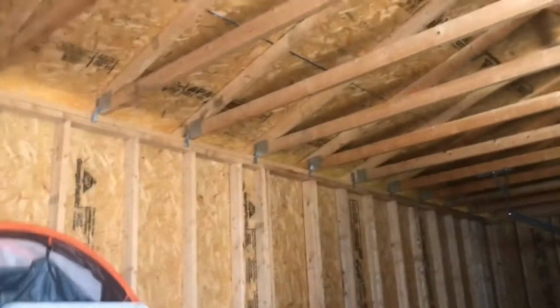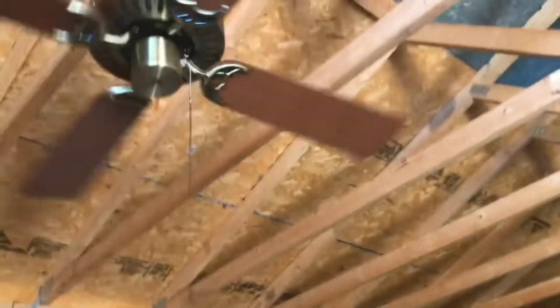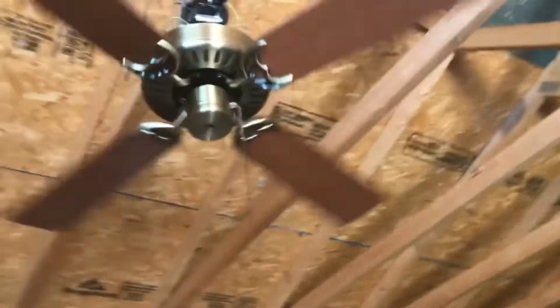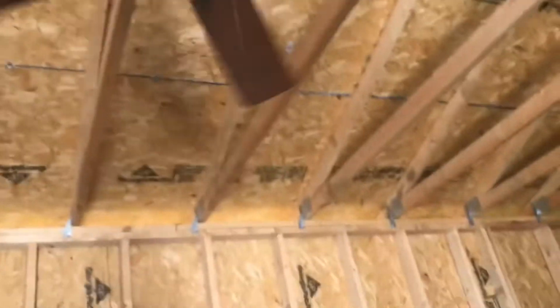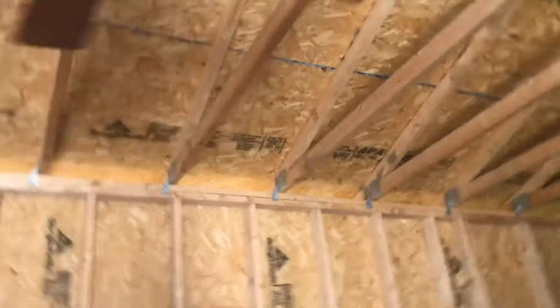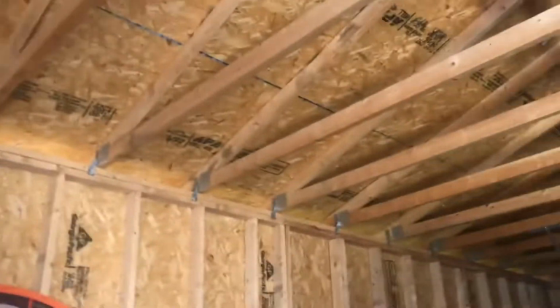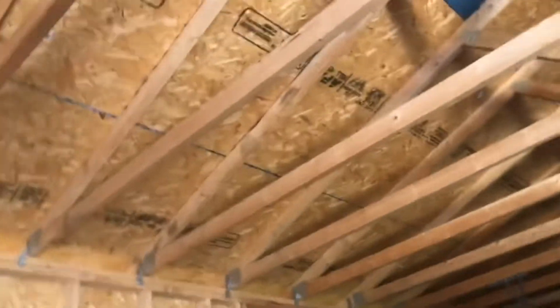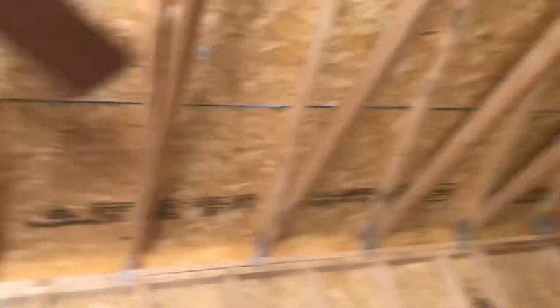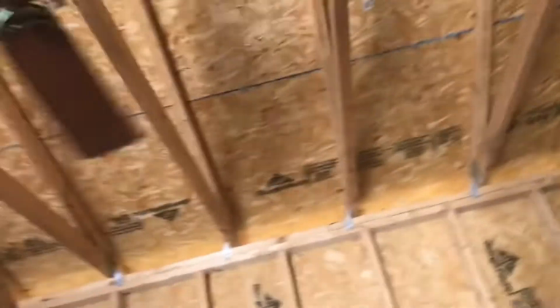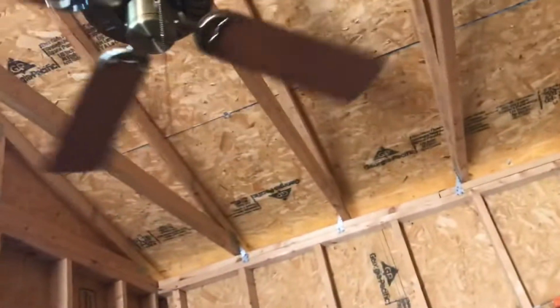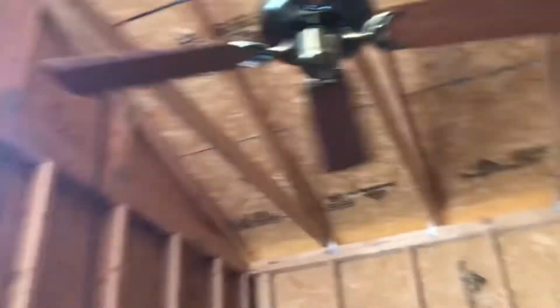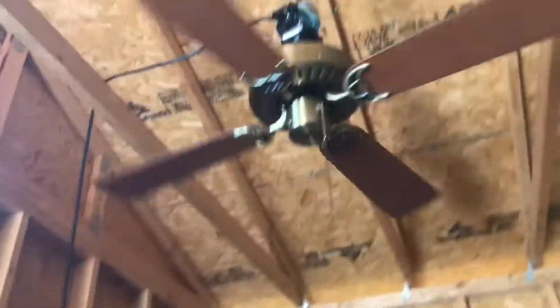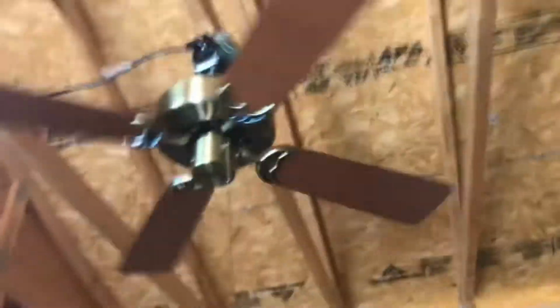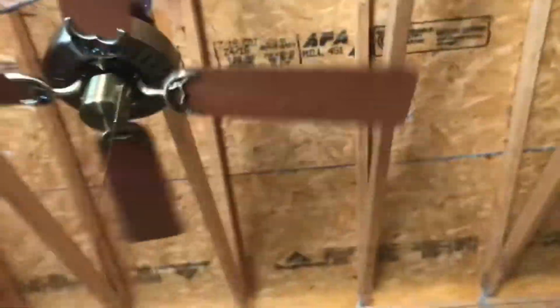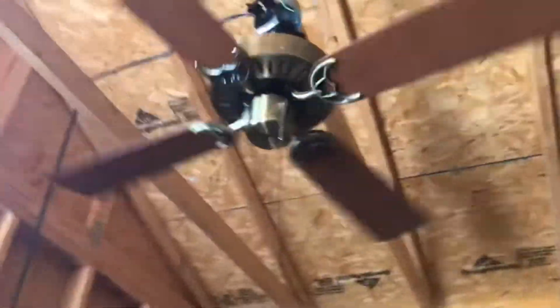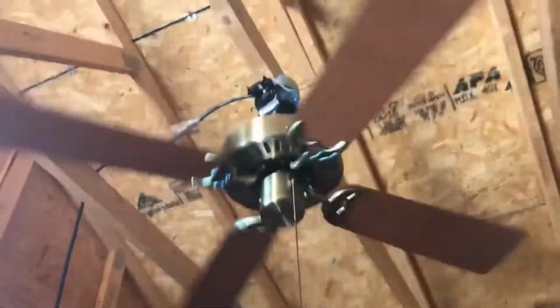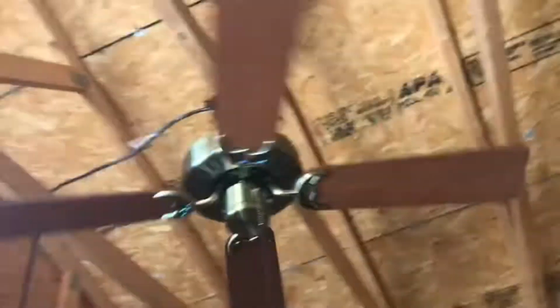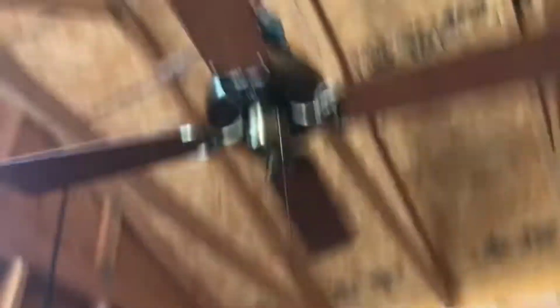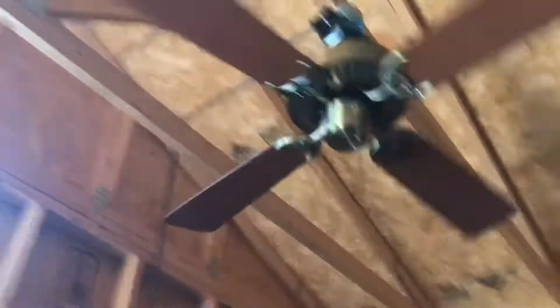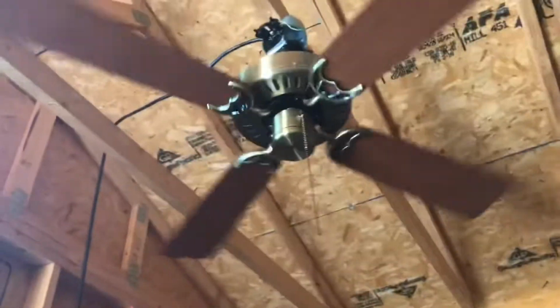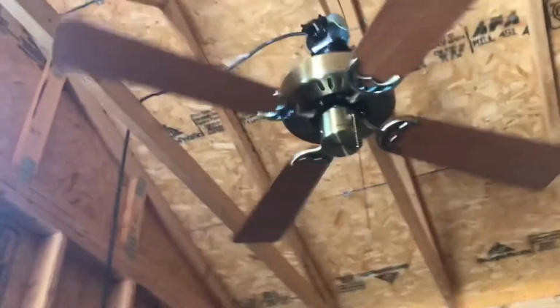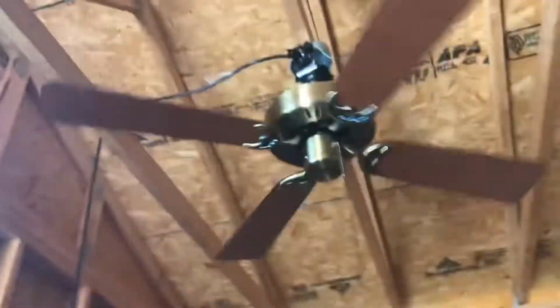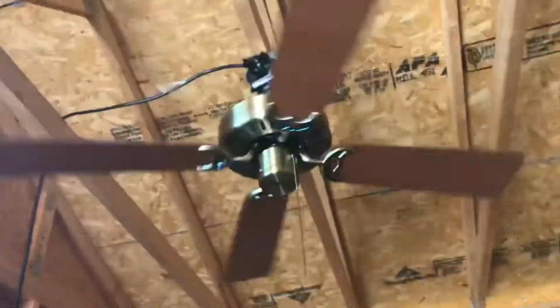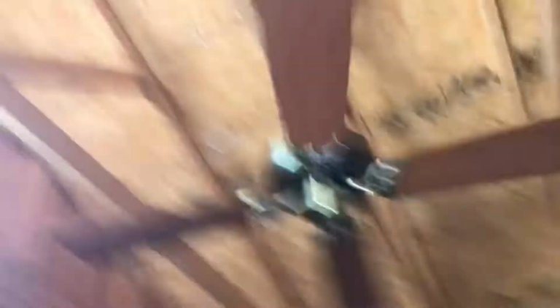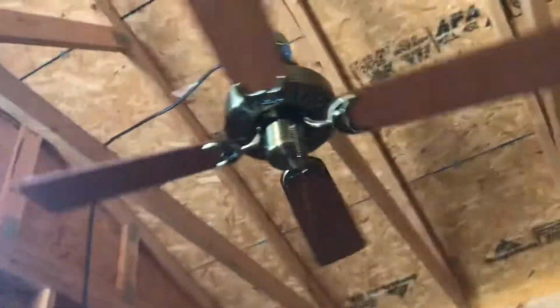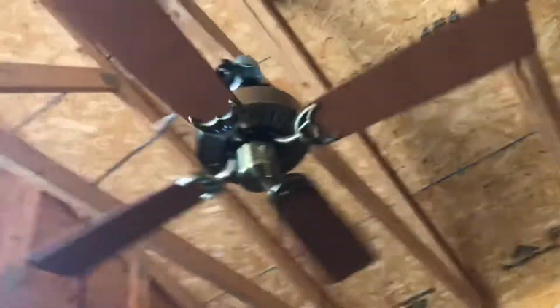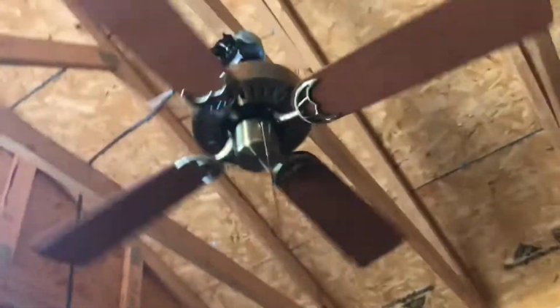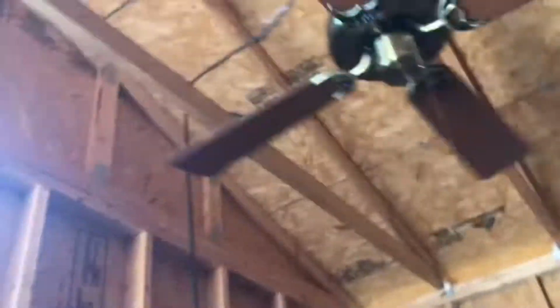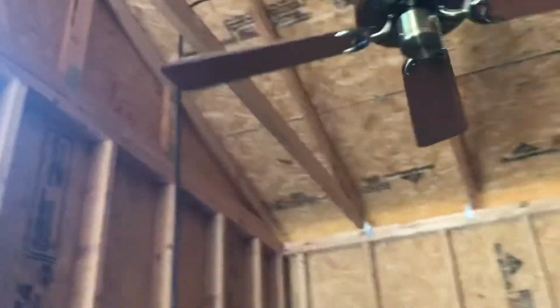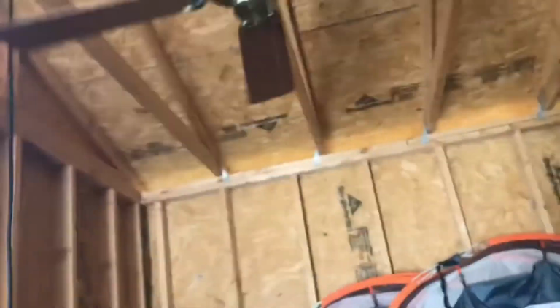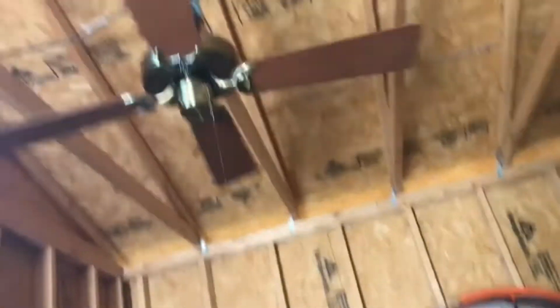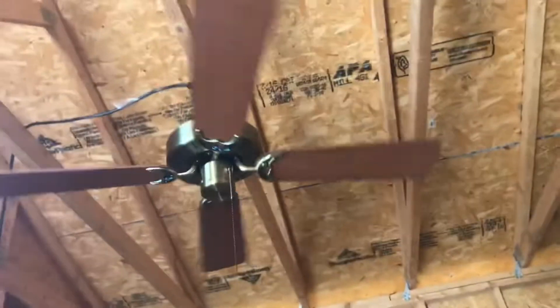If you want to buy this fan, just let me know. I hope to see whoever's buying this at Fanimation. This is selling for $13 if I include the mounting hardware, or $10 with no mounting hardware. Negotiations are allowed — you may negotiate.